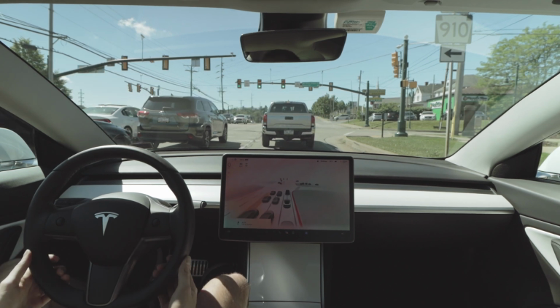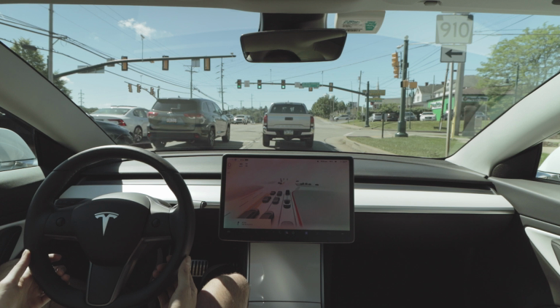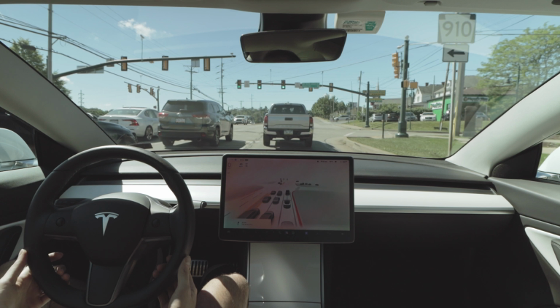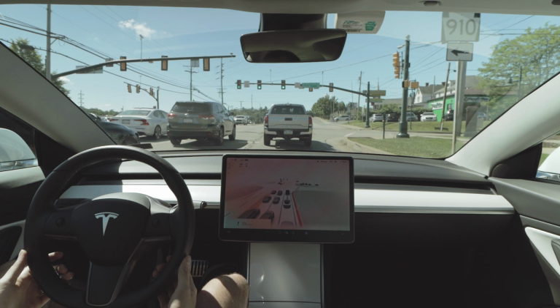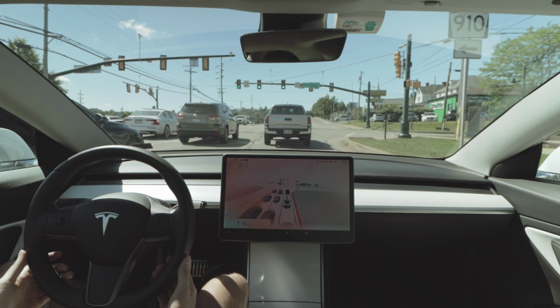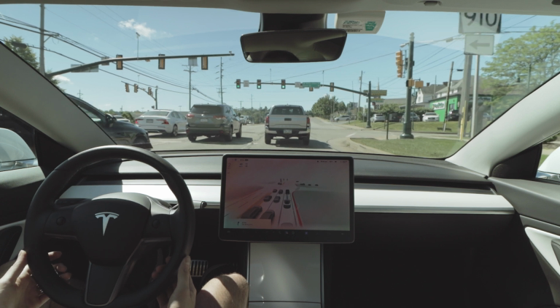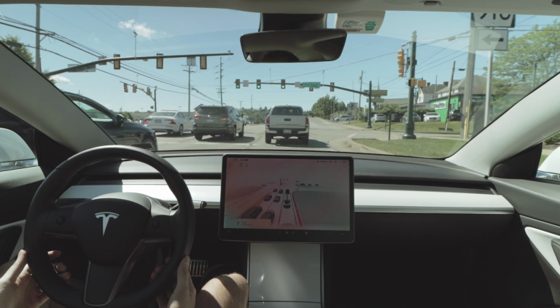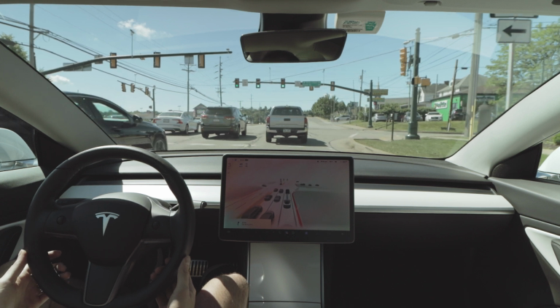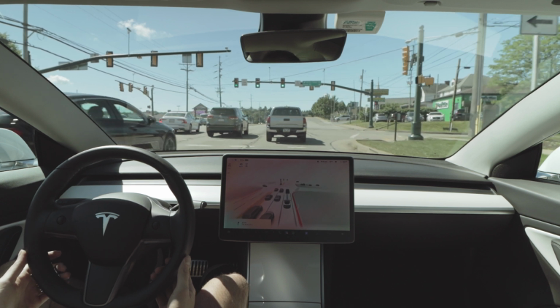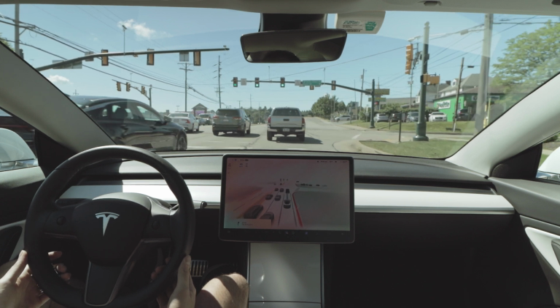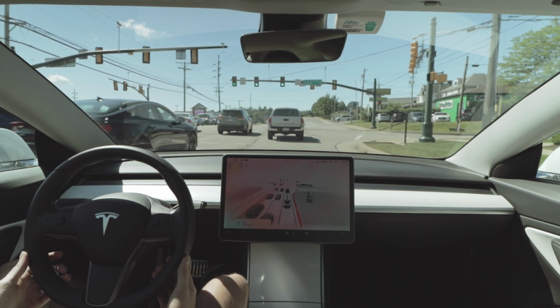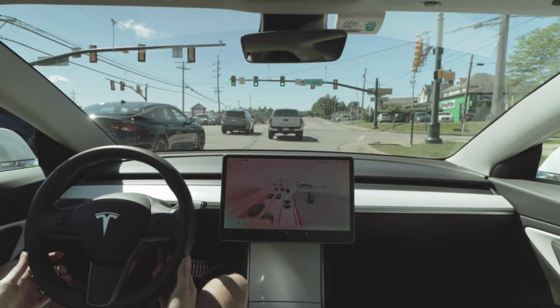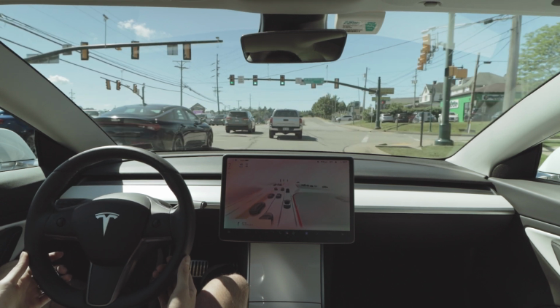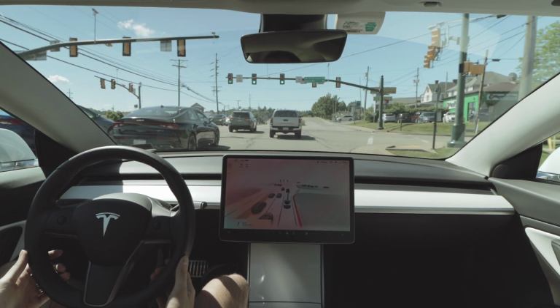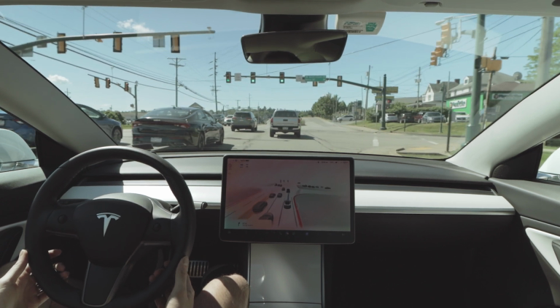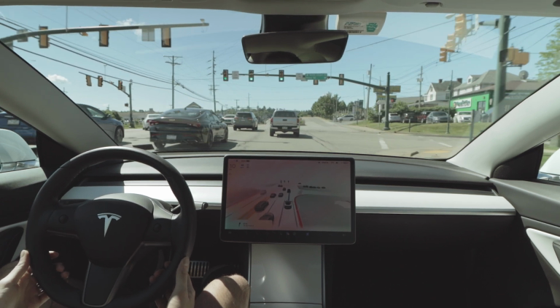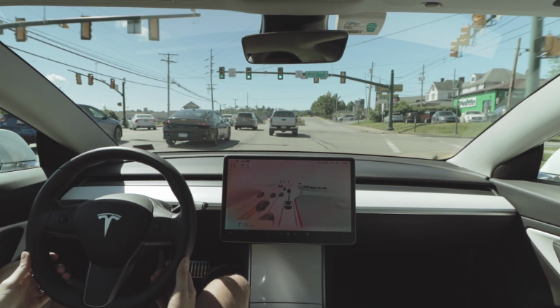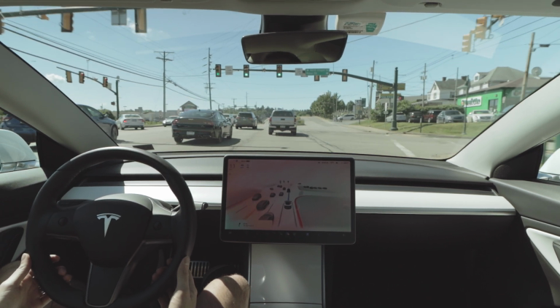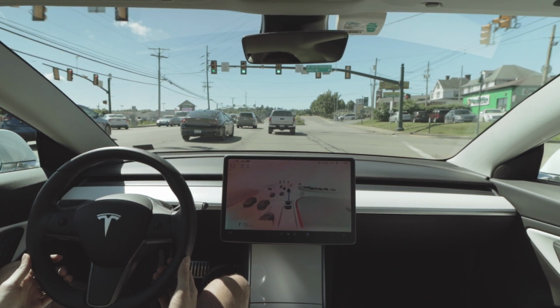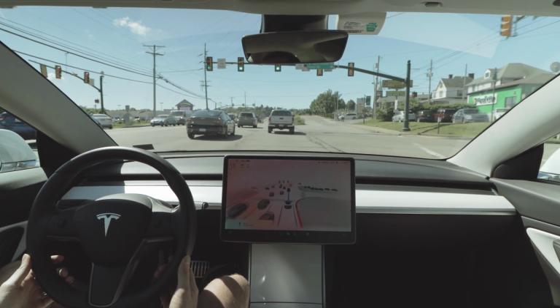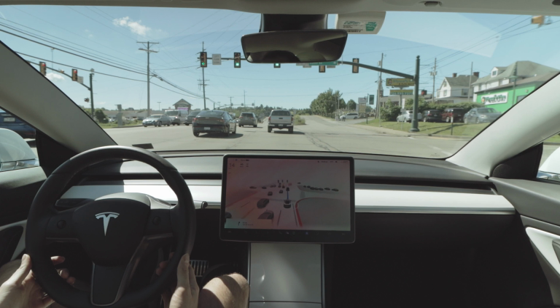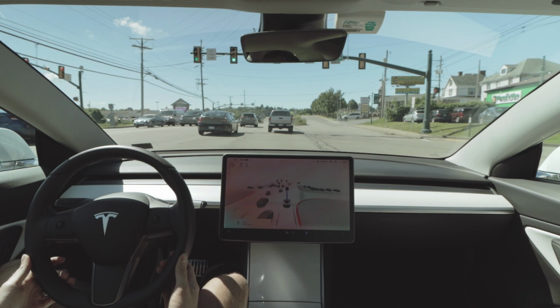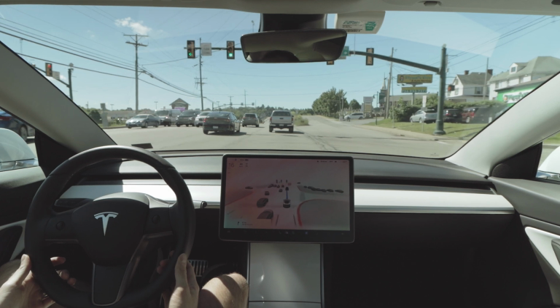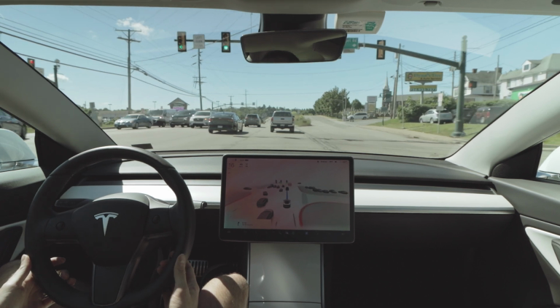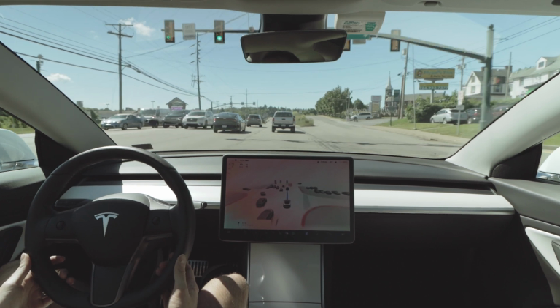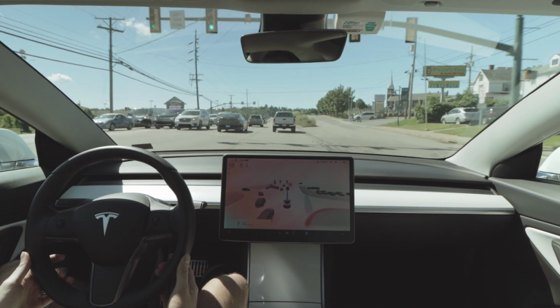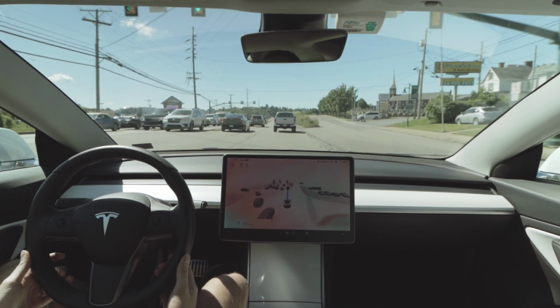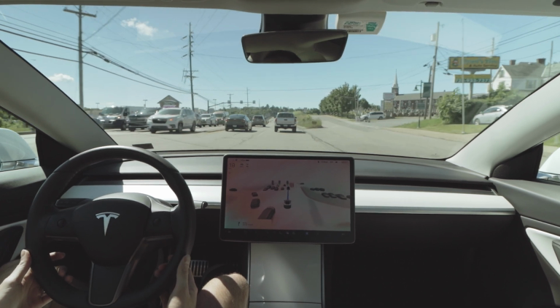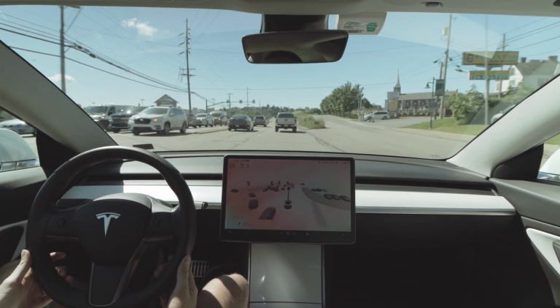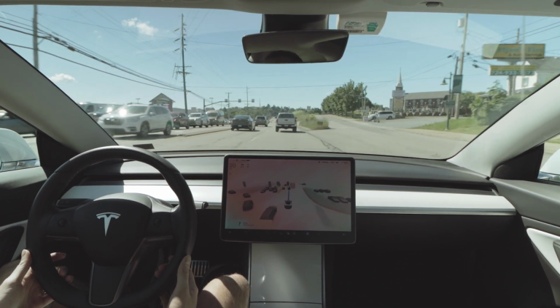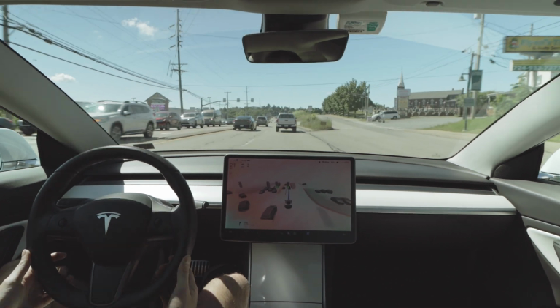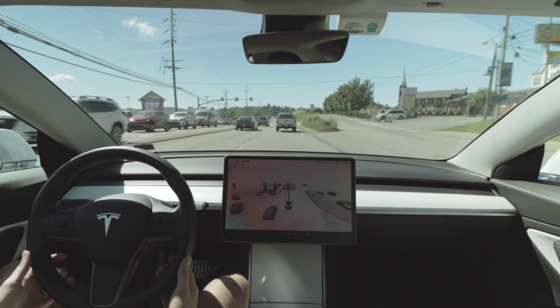The car is going to handle this intersection fine — we get the green light and it moves through. You do see it move to the left a little bit in the intersection, but it maintains its lane position, so I have no complaints here.